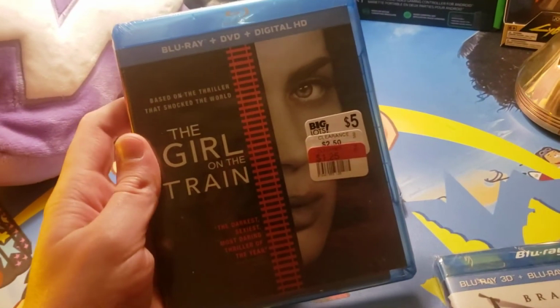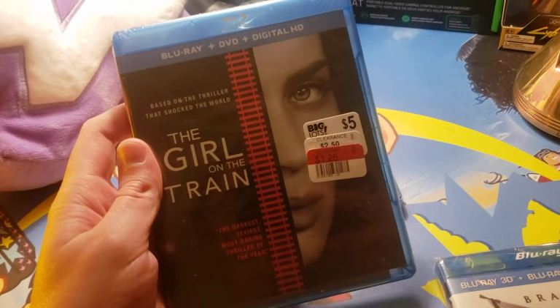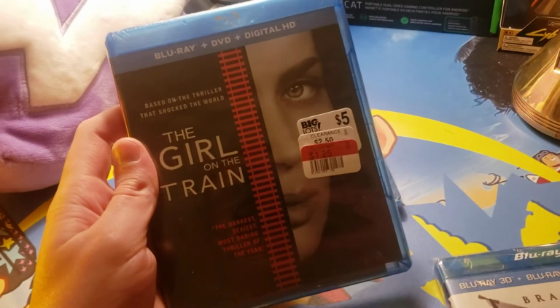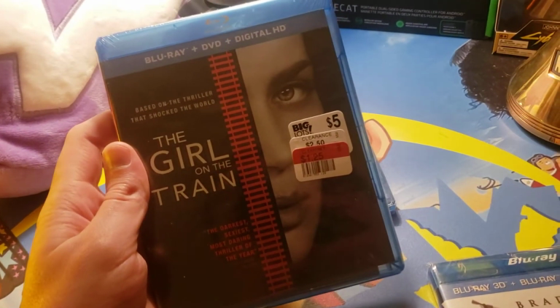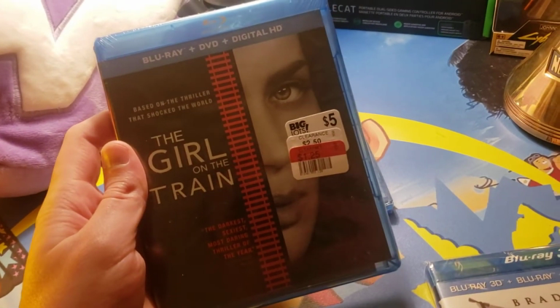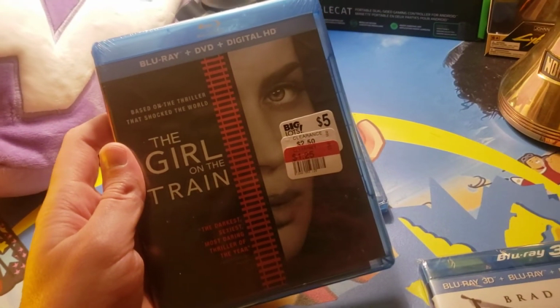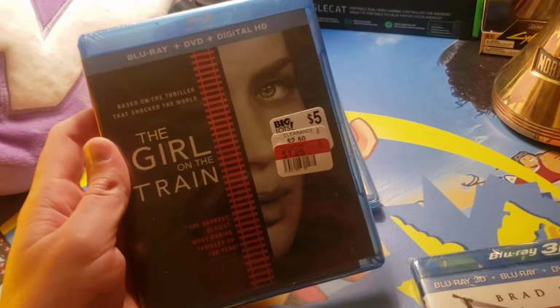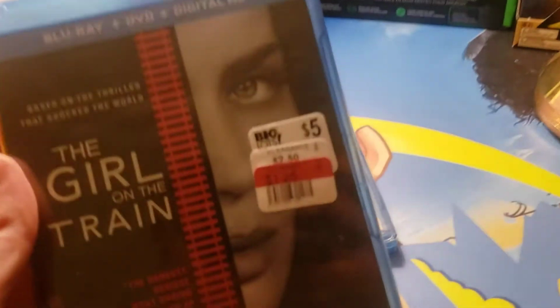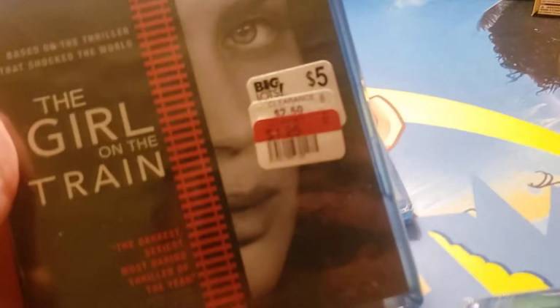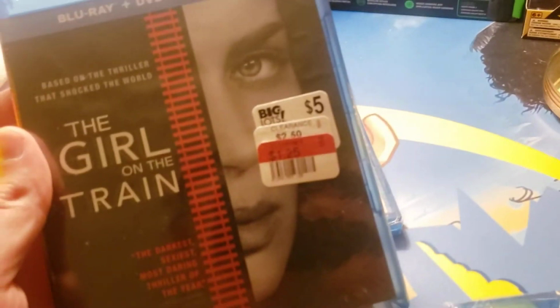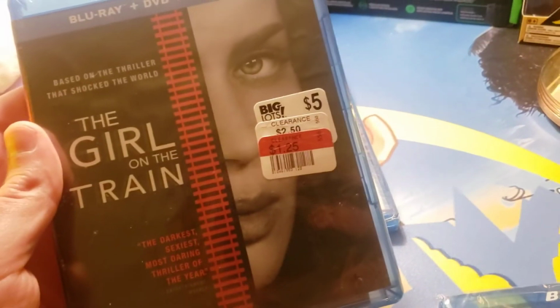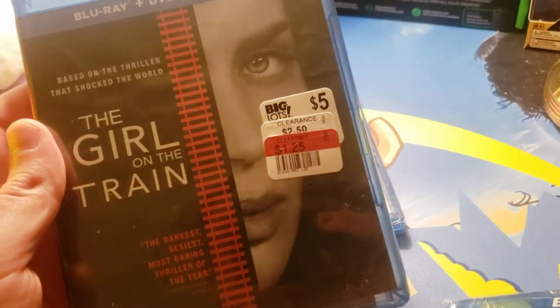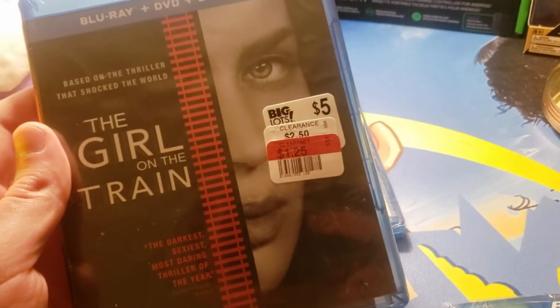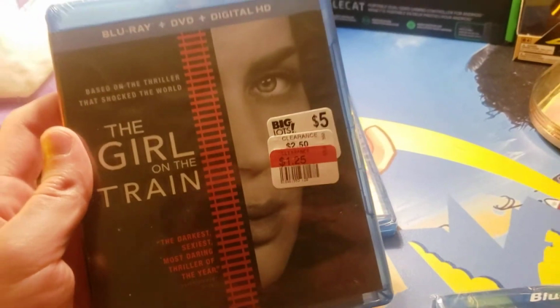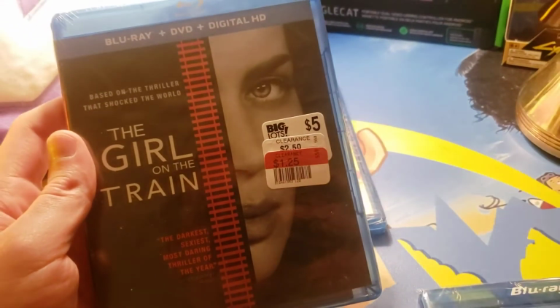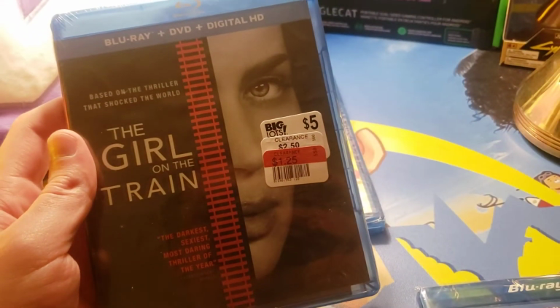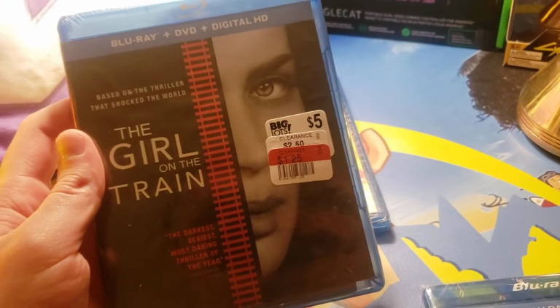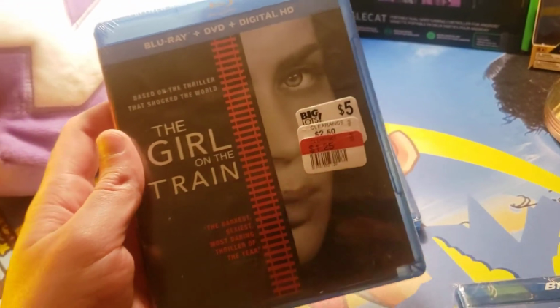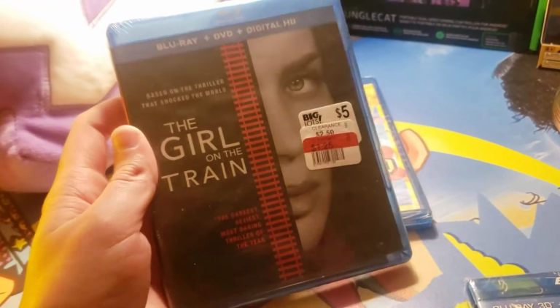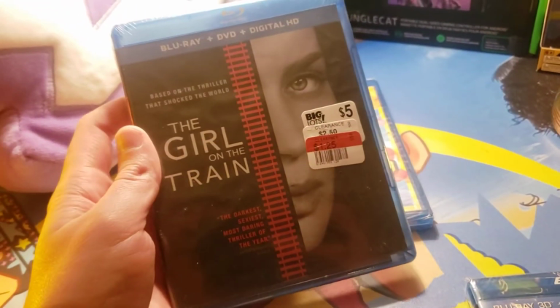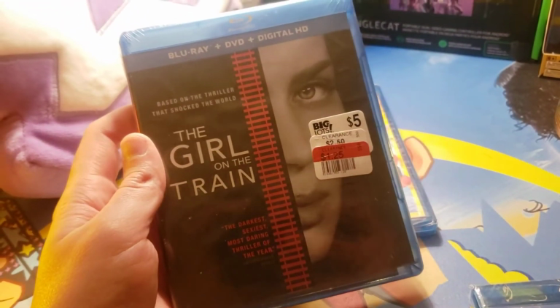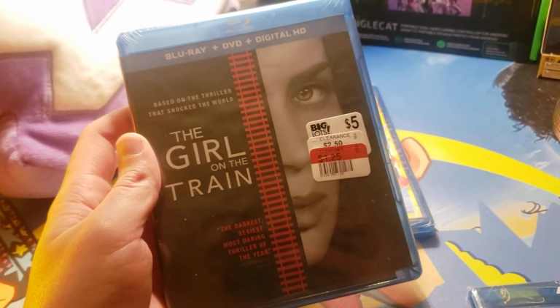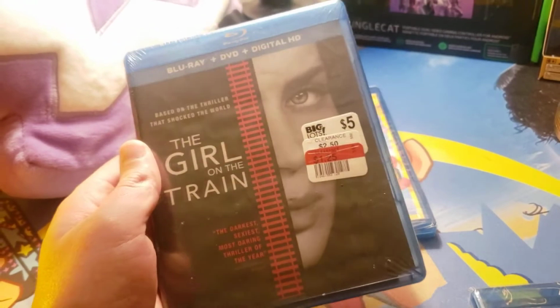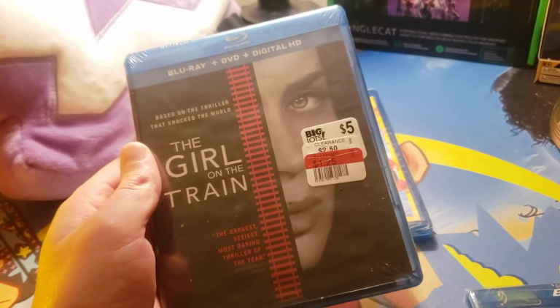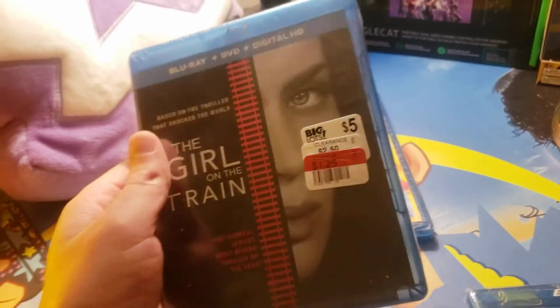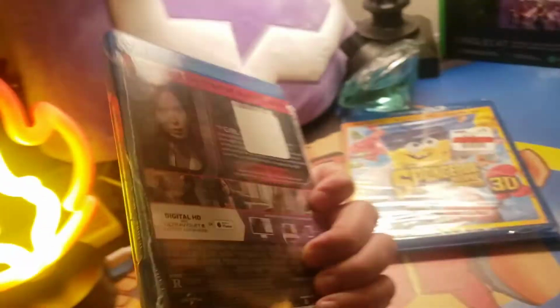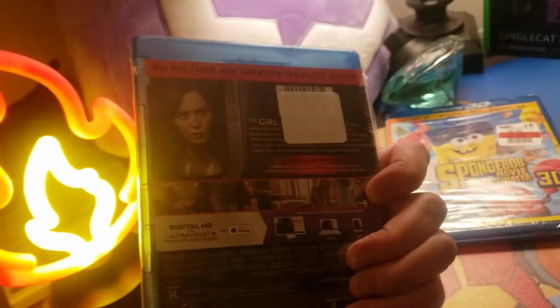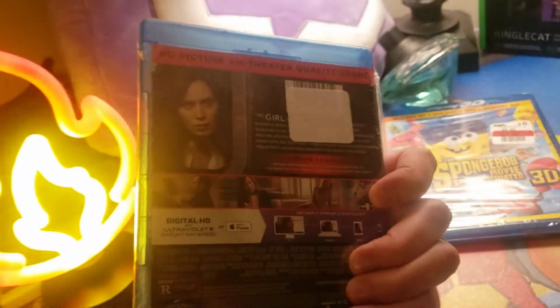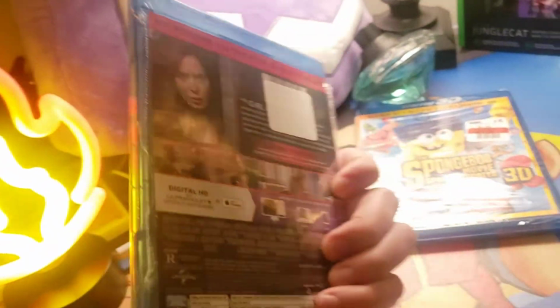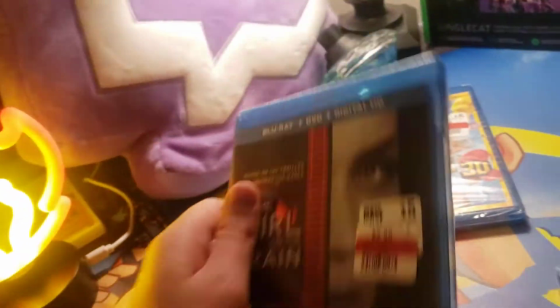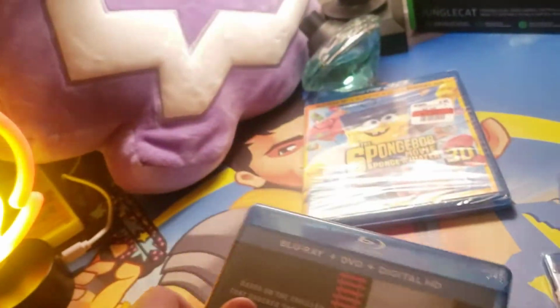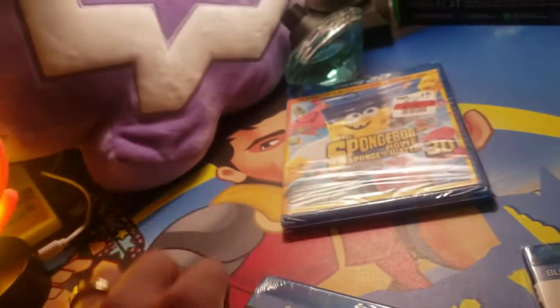It's been a while since I've seen it, so I can't wait to watch it again. Got it for $1.25, can you believe it? So we got the Blu-ray, we got the DVD, both inside, and then I got the digital HD code. One of you will get that.